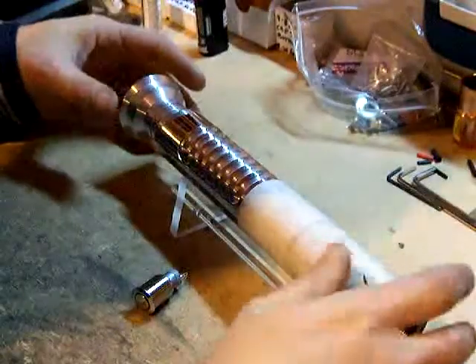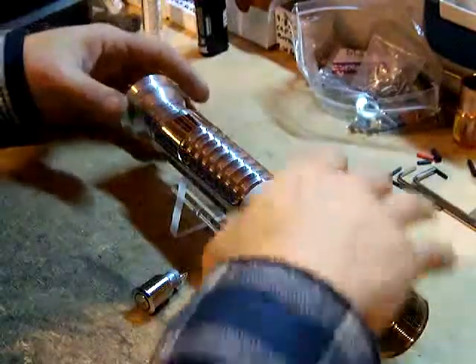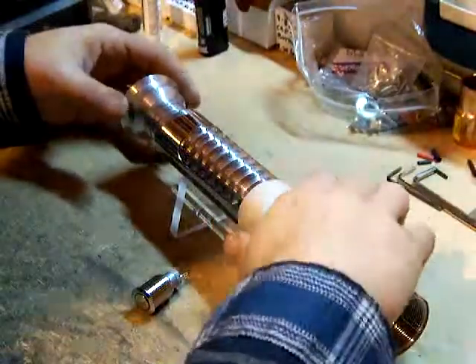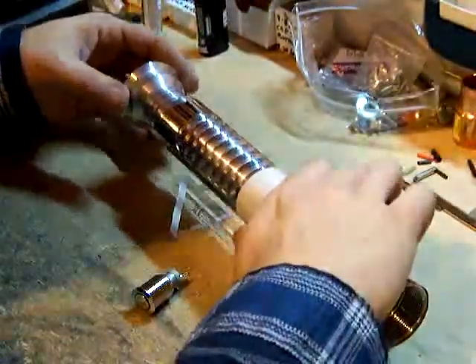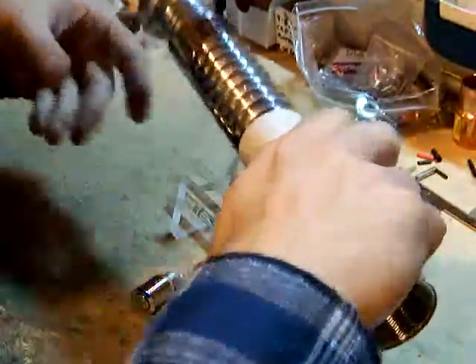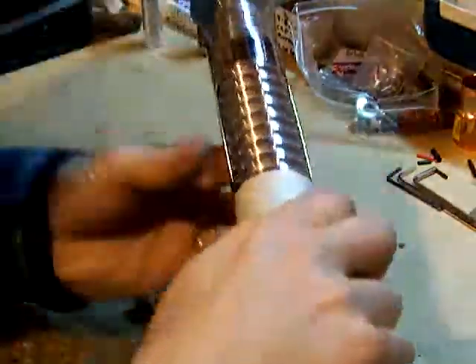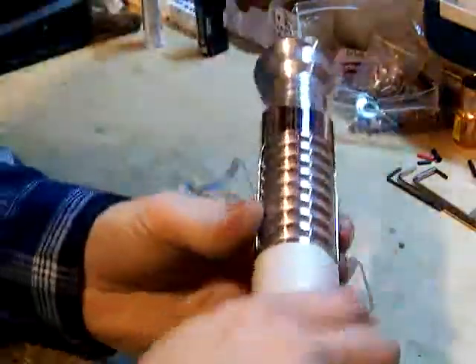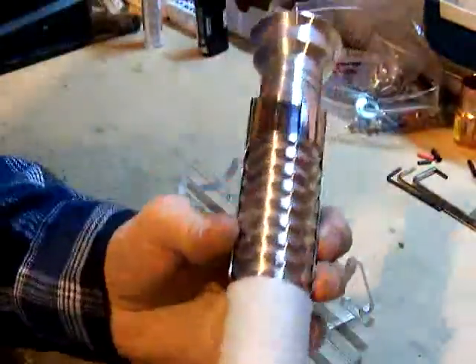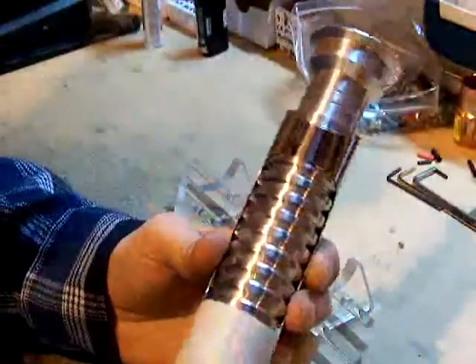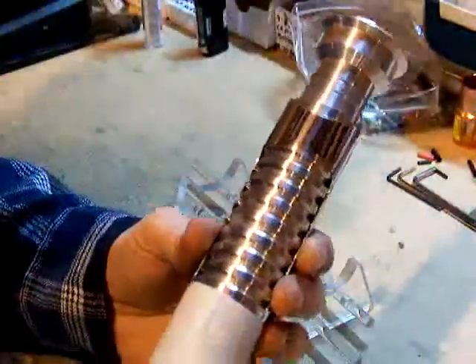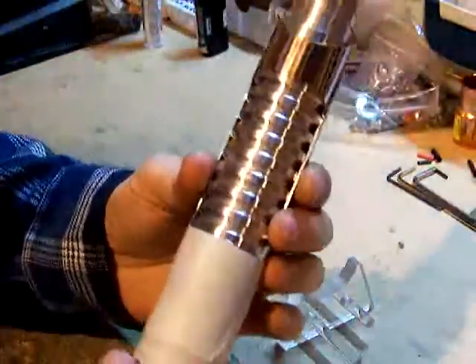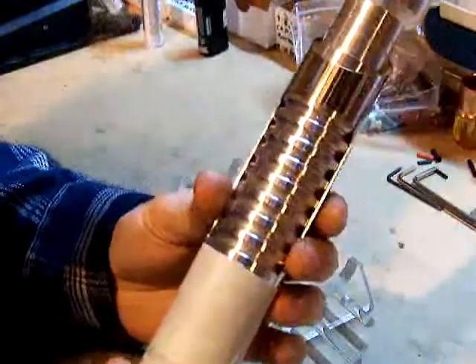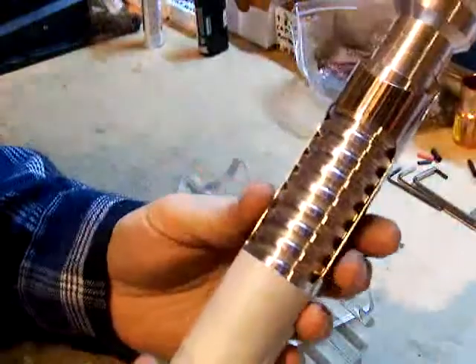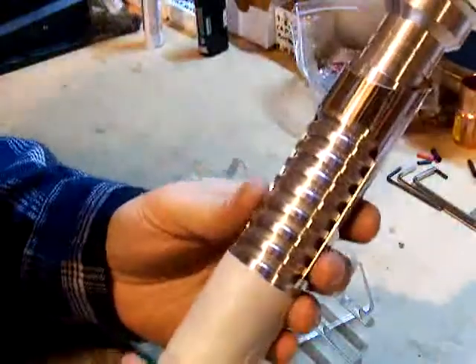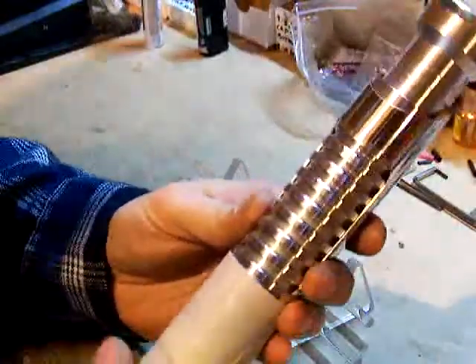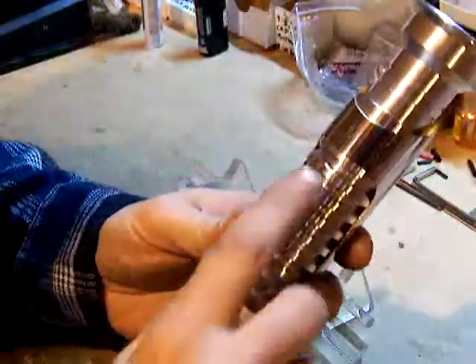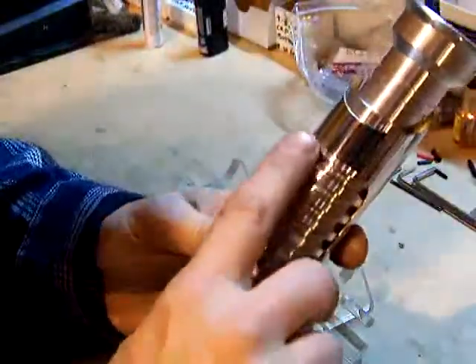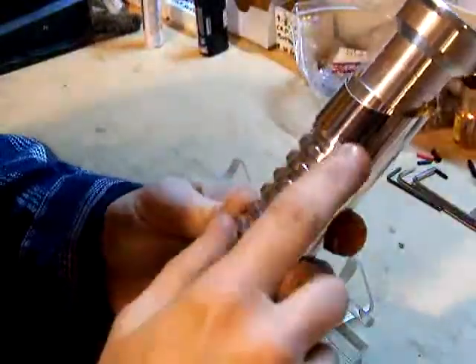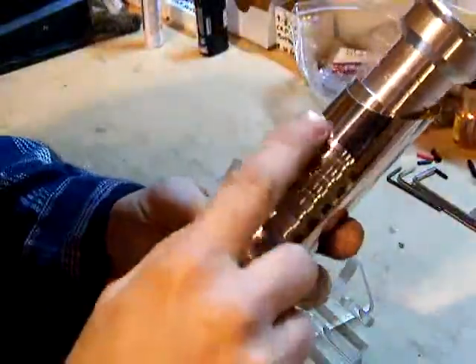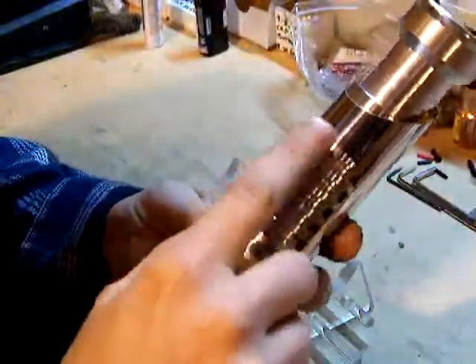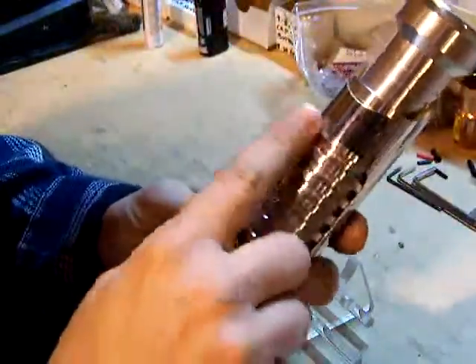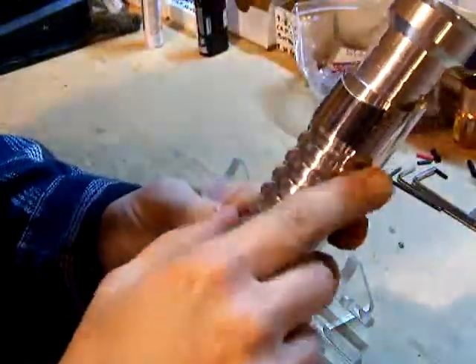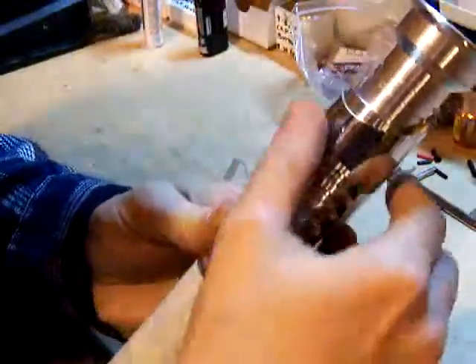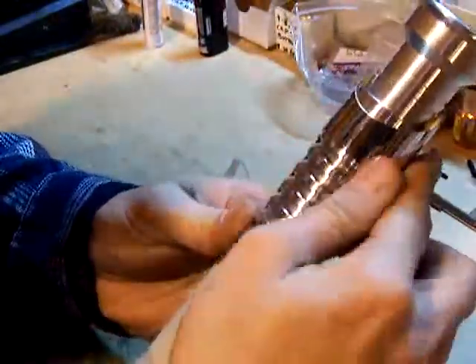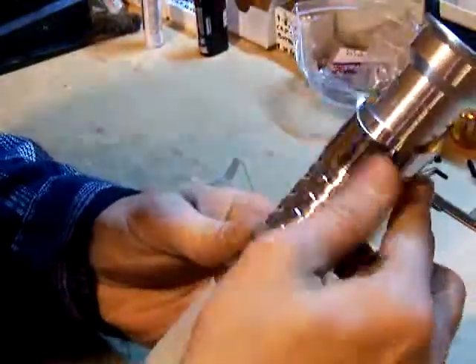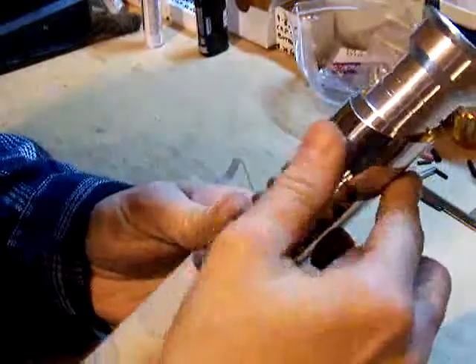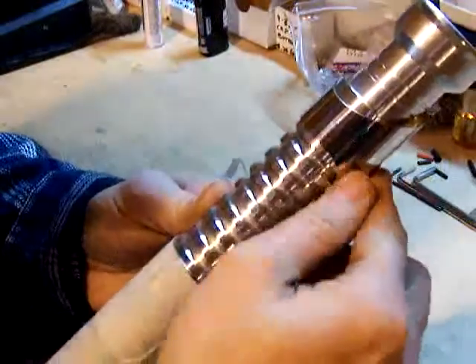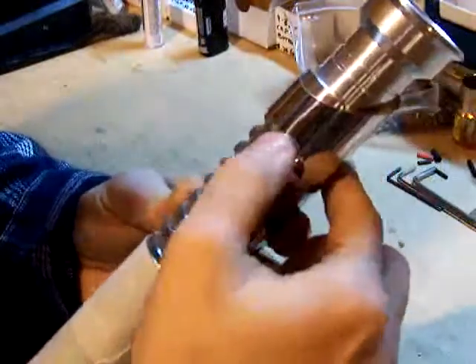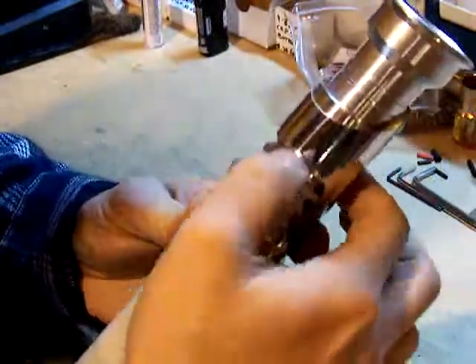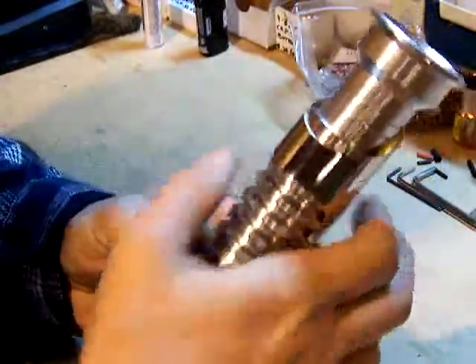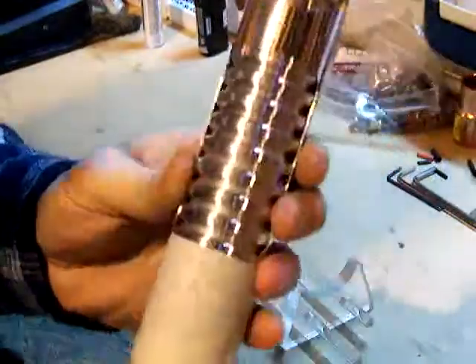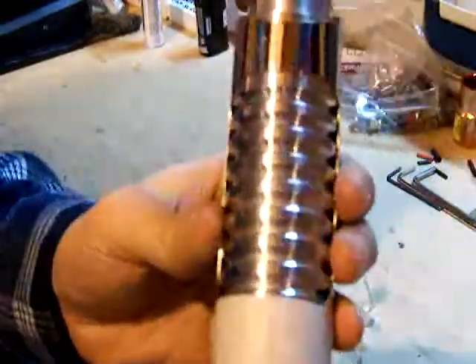Now that we're pretty much done with the grip window, I had to do a little bit more filing and deburring on this top edge of it here, but it's pretty much done. Nice and straight.